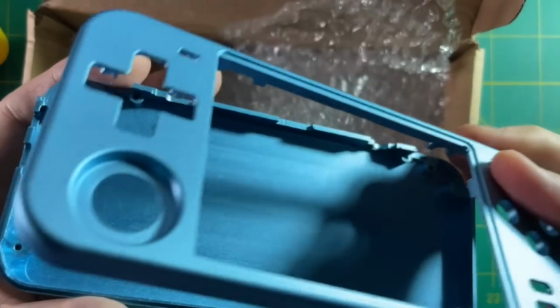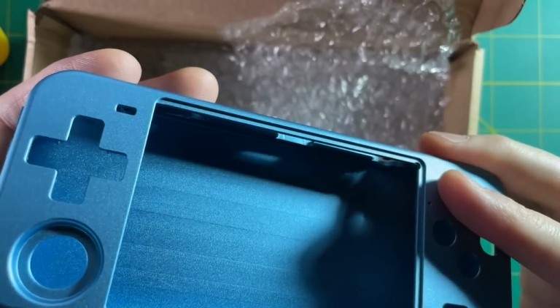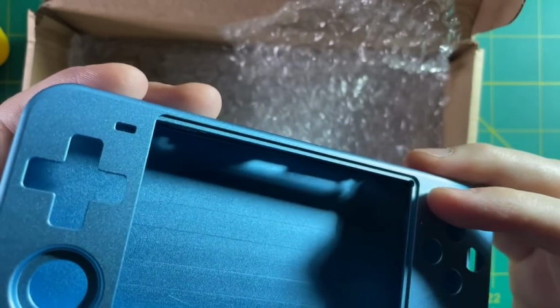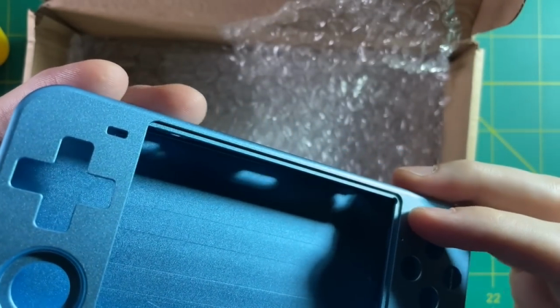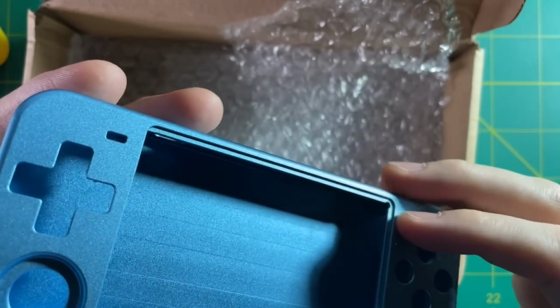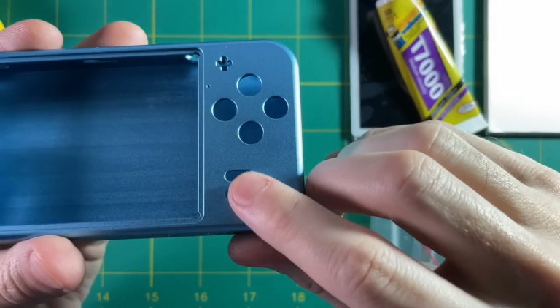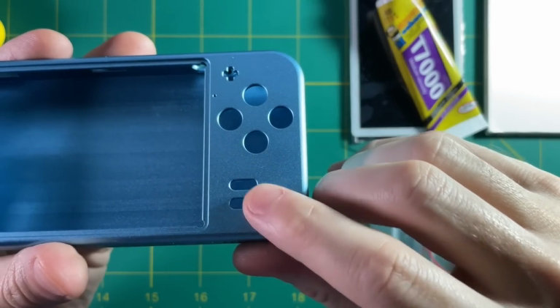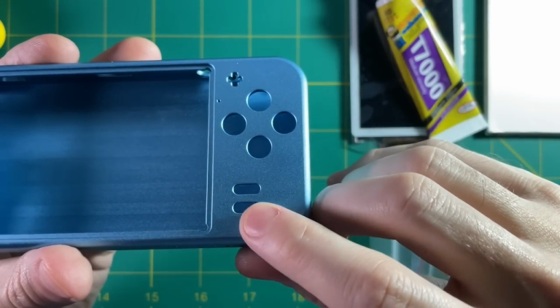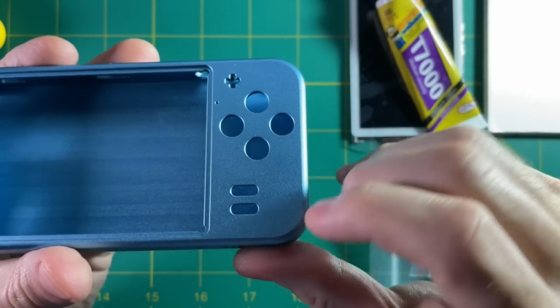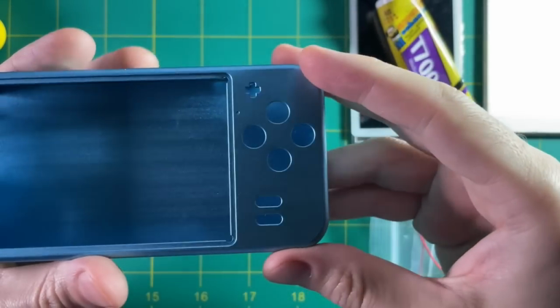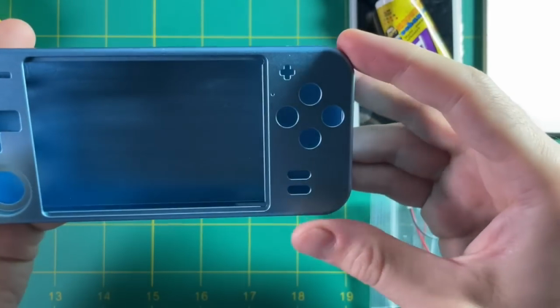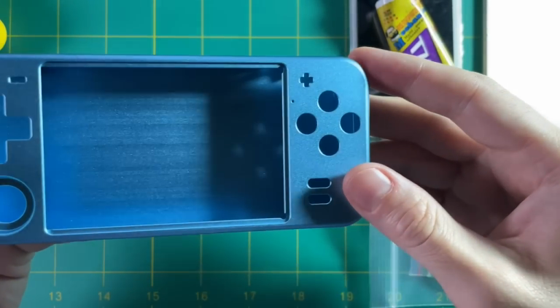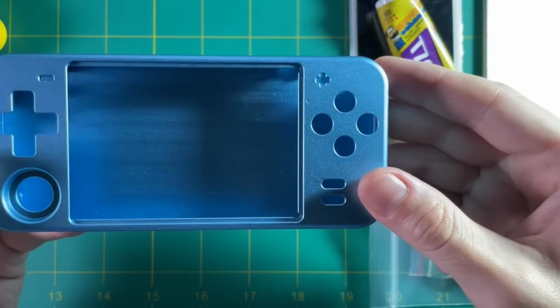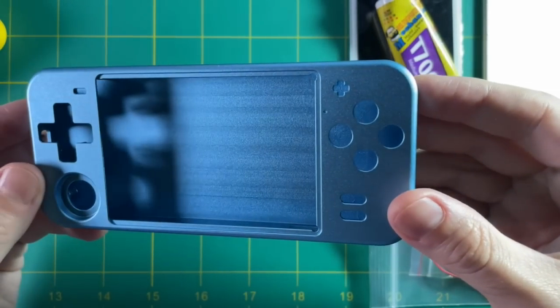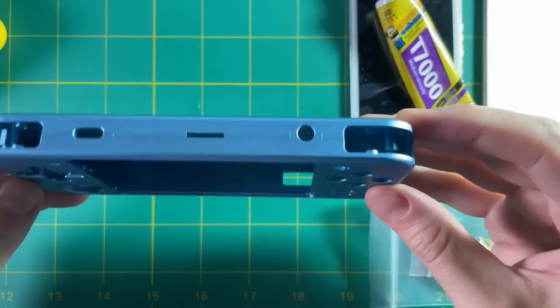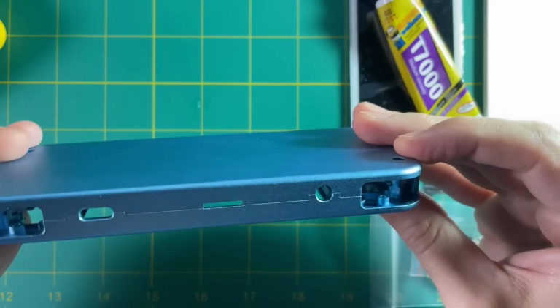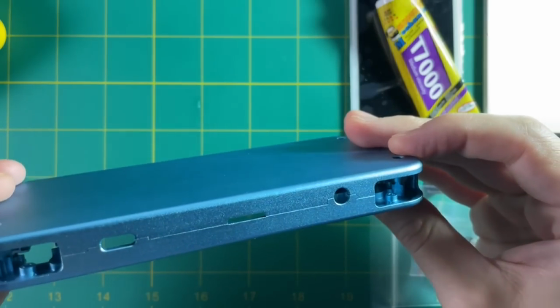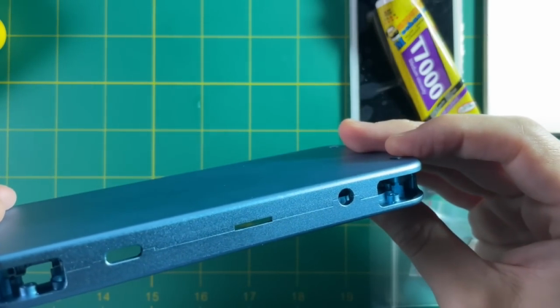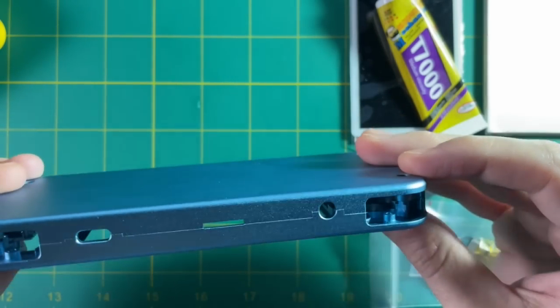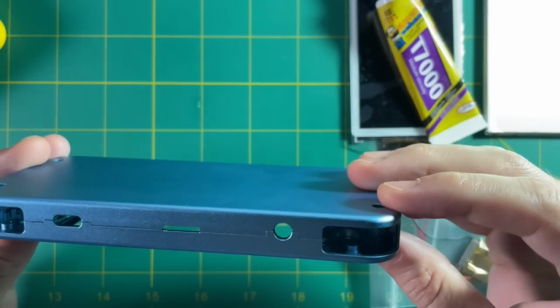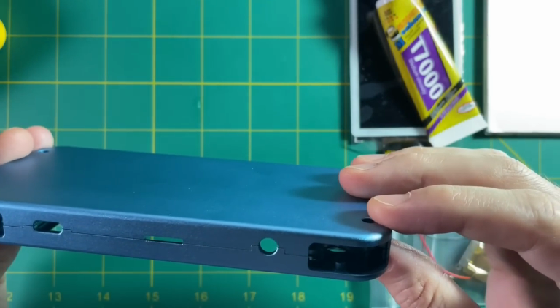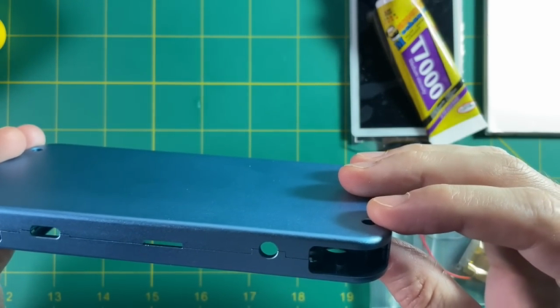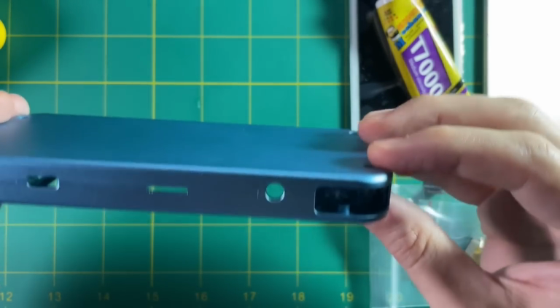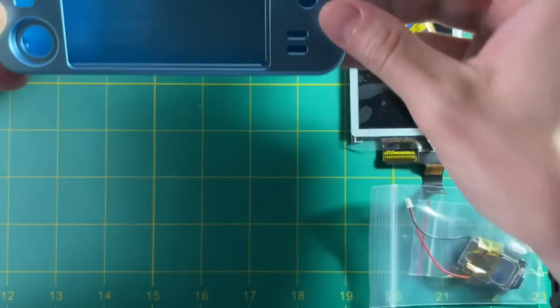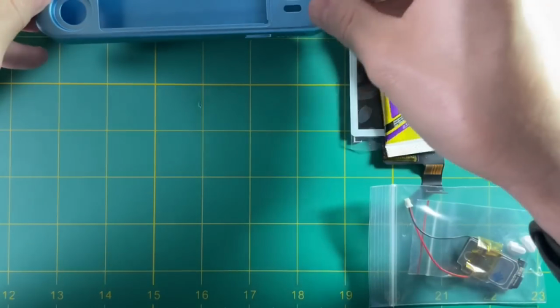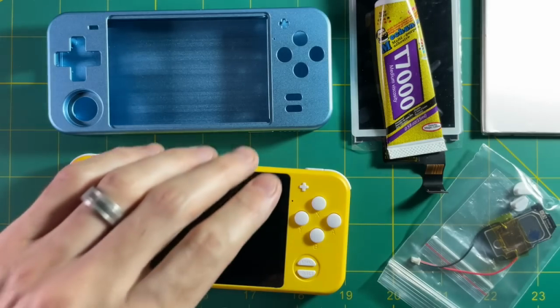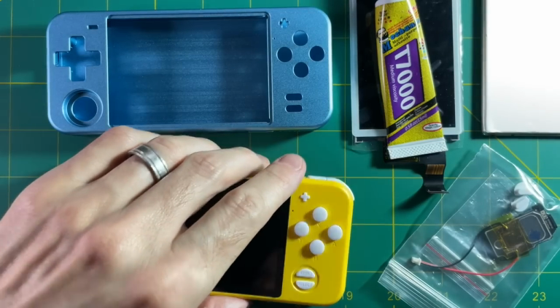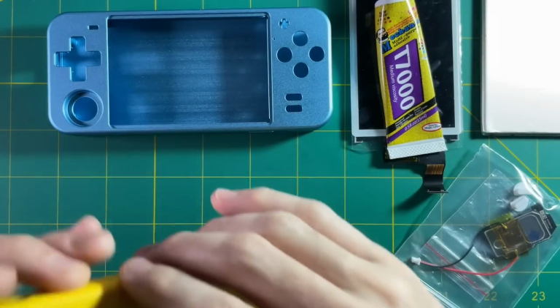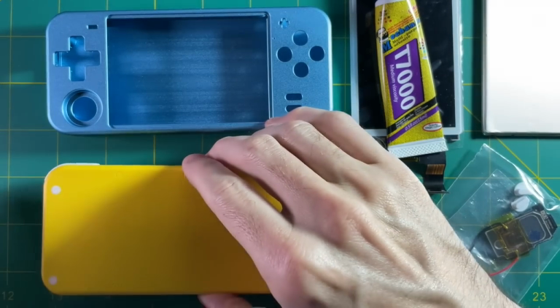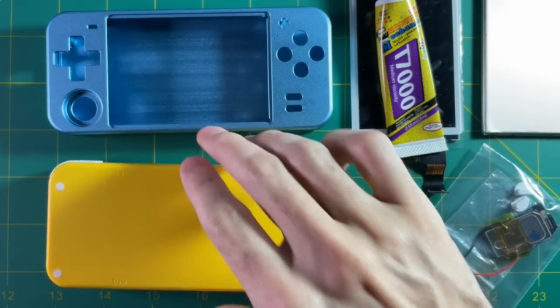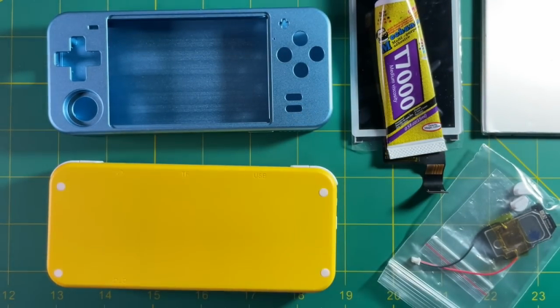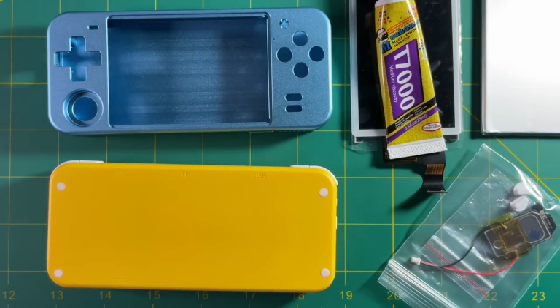As you can see here, it has different start and select buttons, and I like these a lot better. They just make a lot more sense in the case than the previous ones. Other than that, everything else looks the same. Okay, so let's start taking apart the old one so we can put it into the new one.